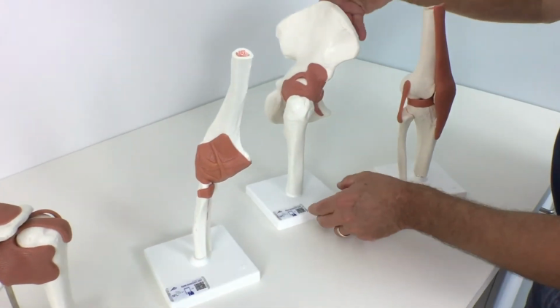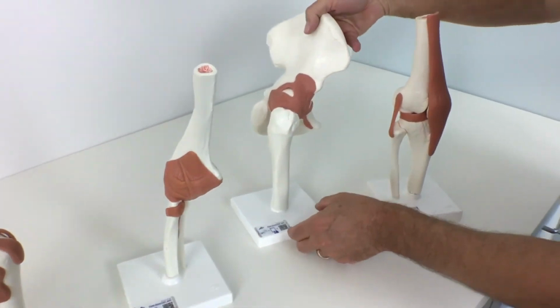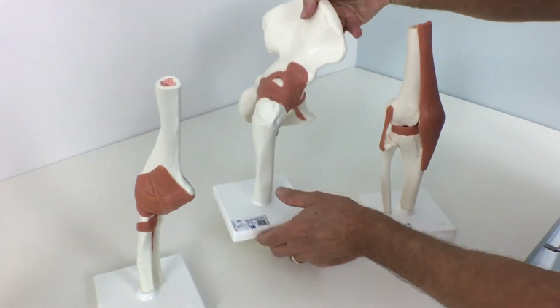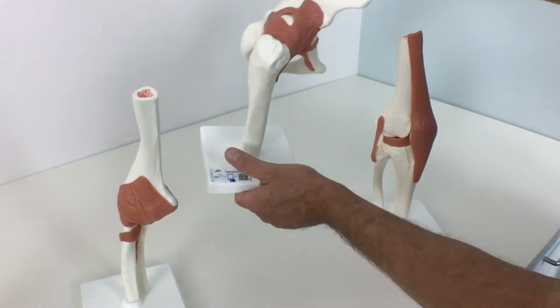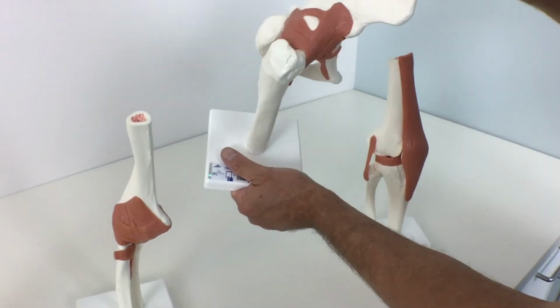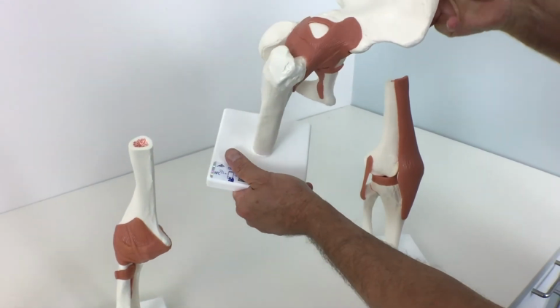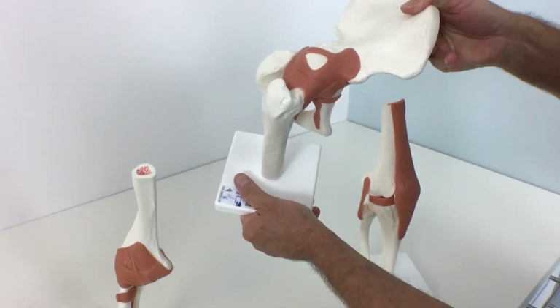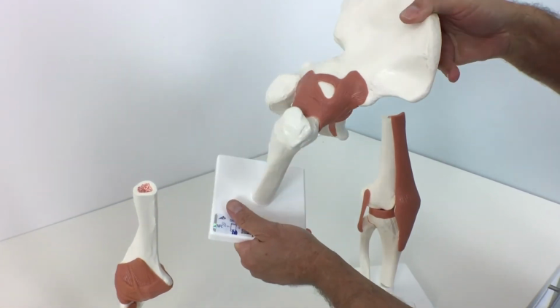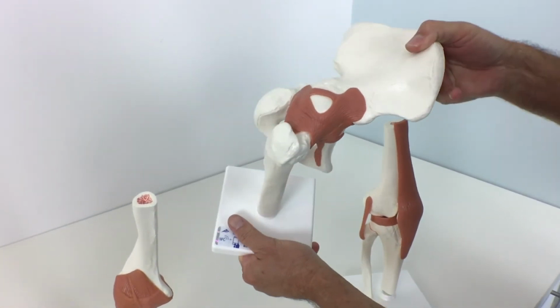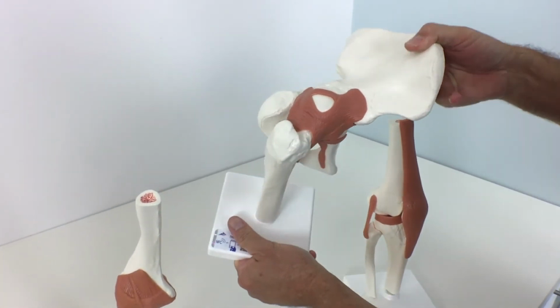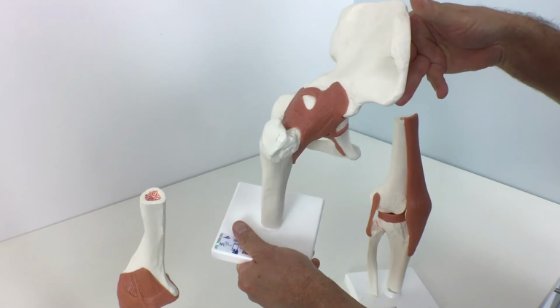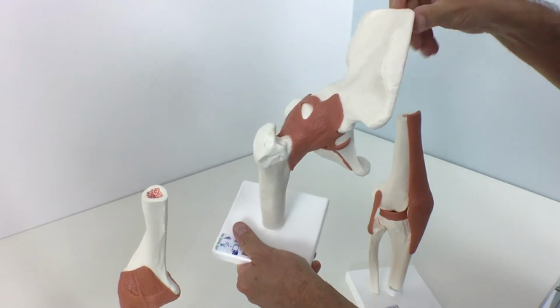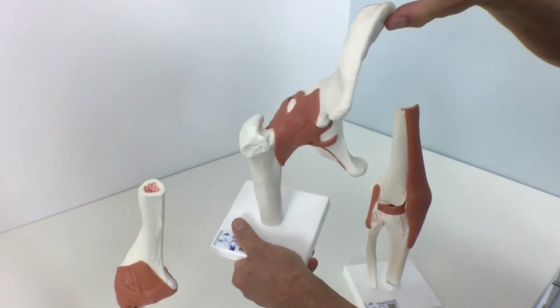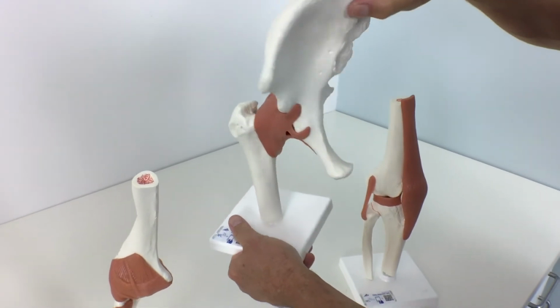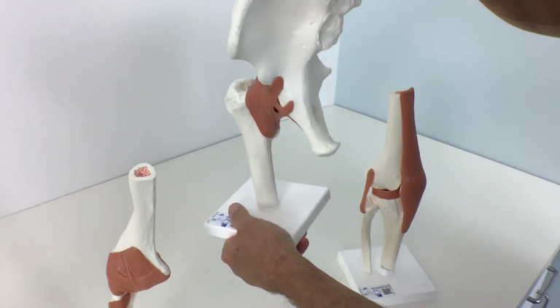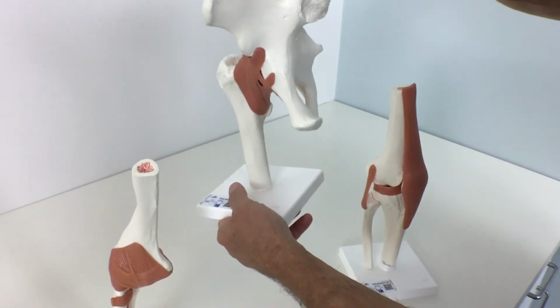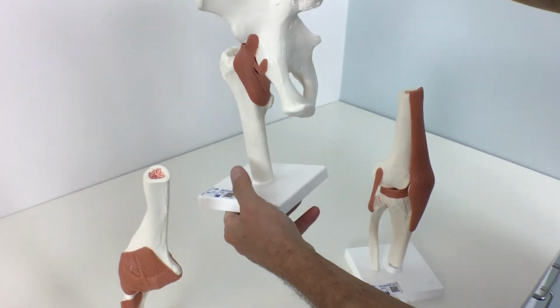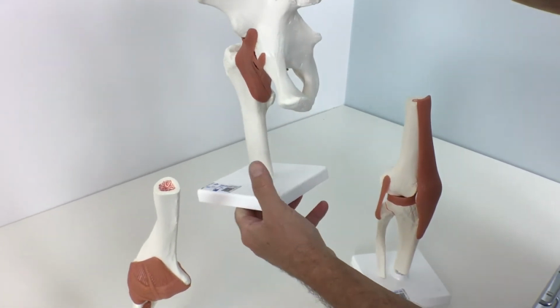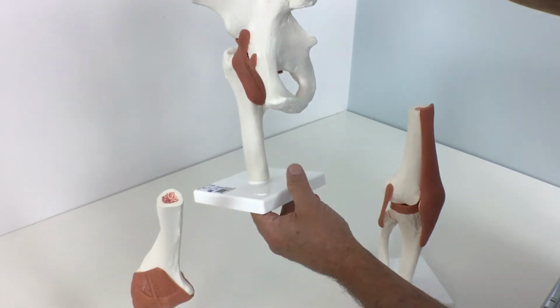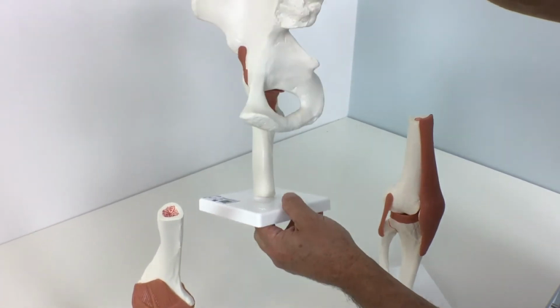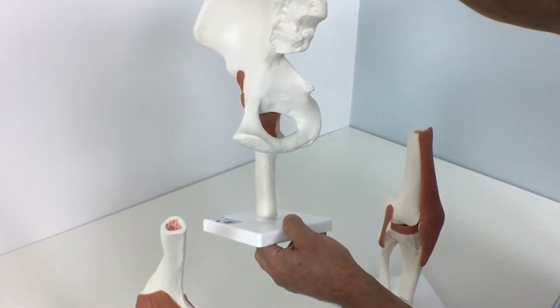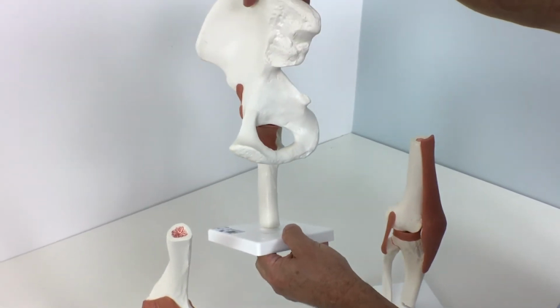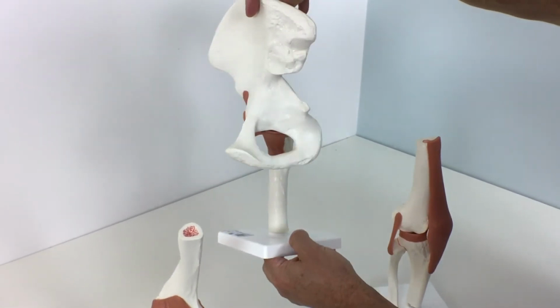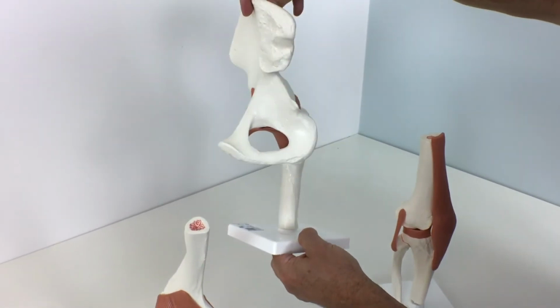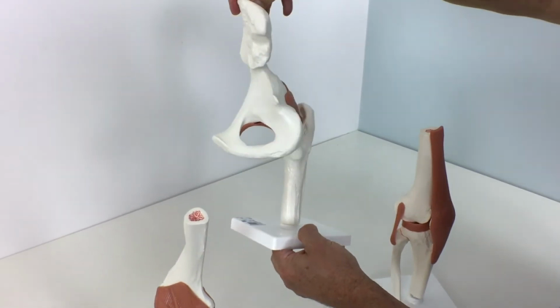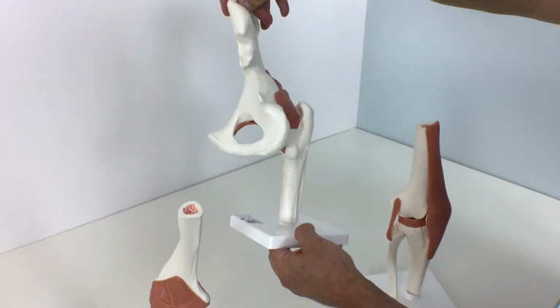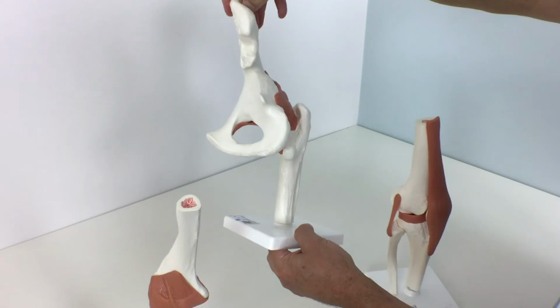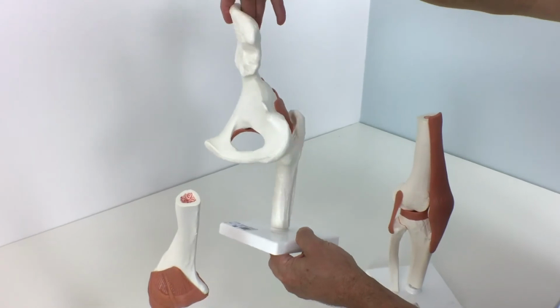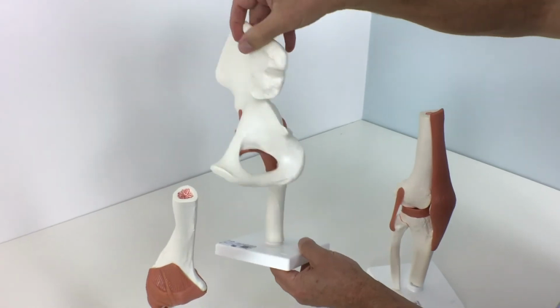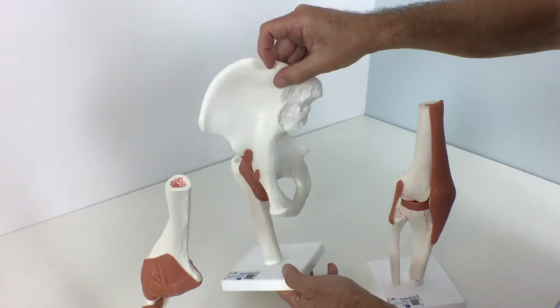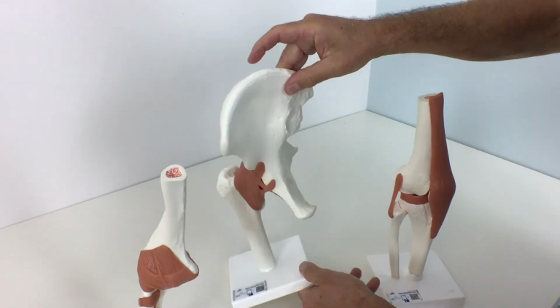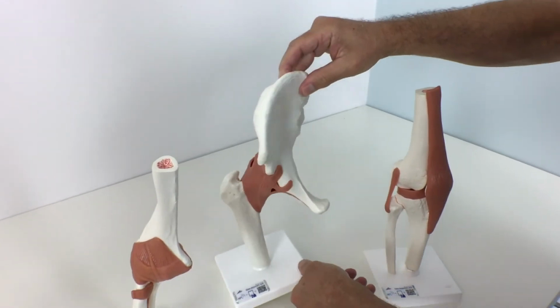The high-quality Functional Hip Joint model with ligaments shows the anatomy and possible physiological movements of the human hip joint in exceptional detail.